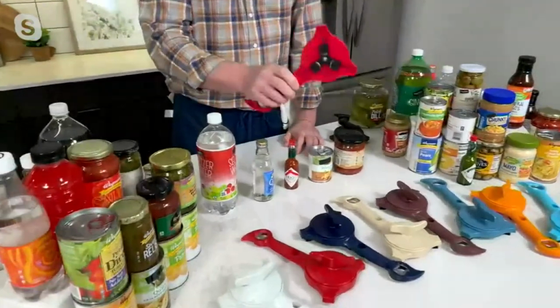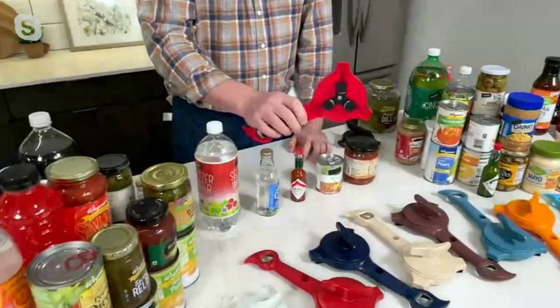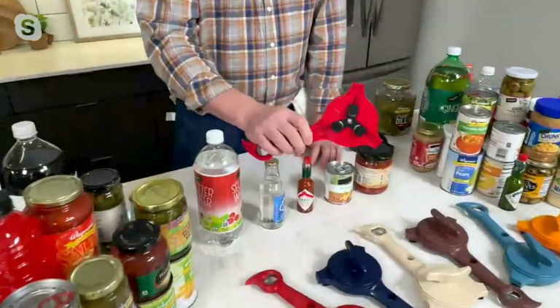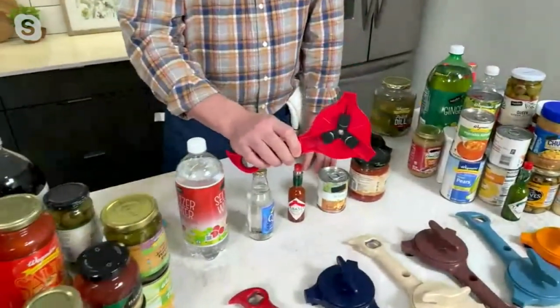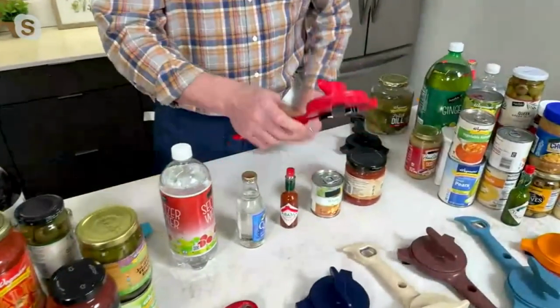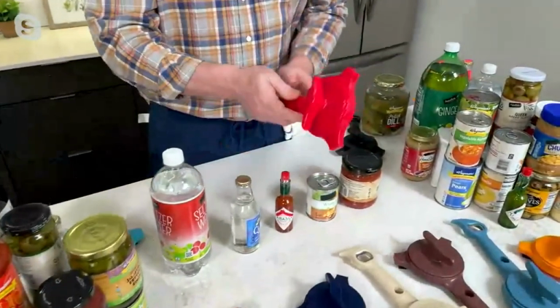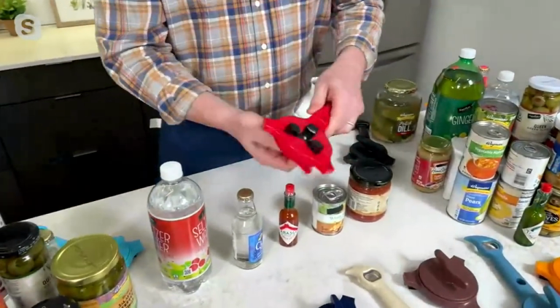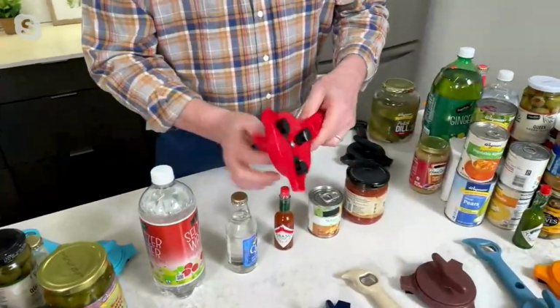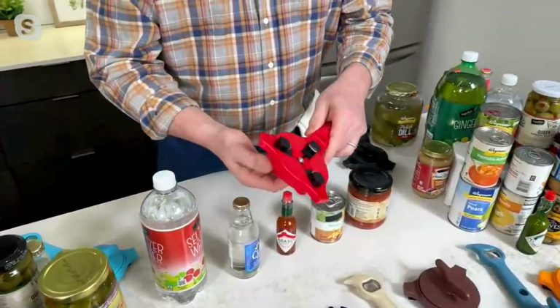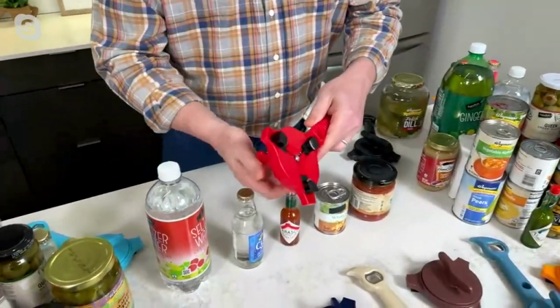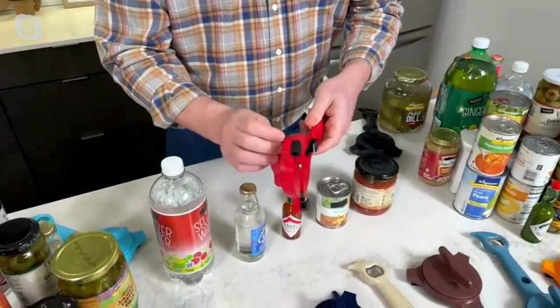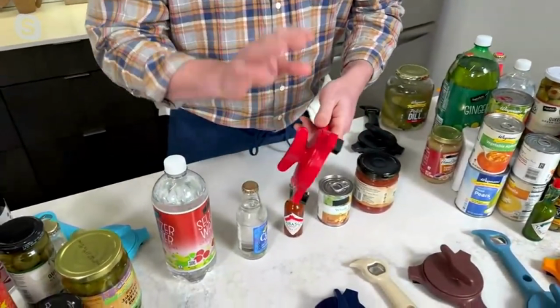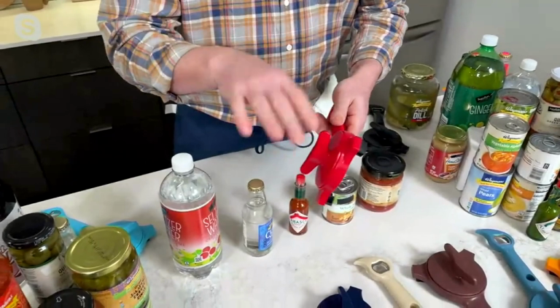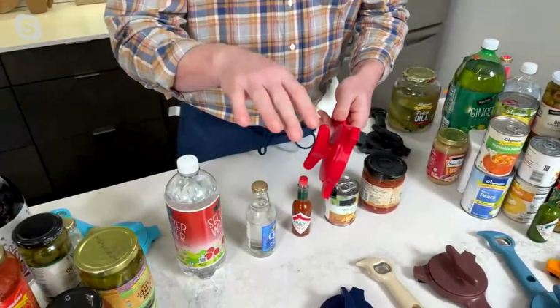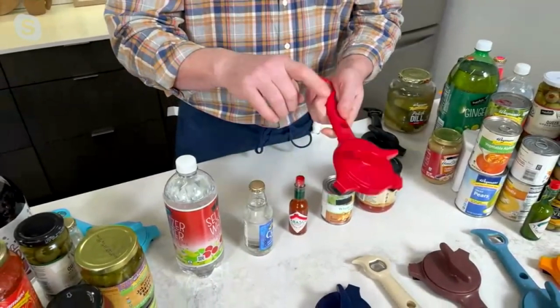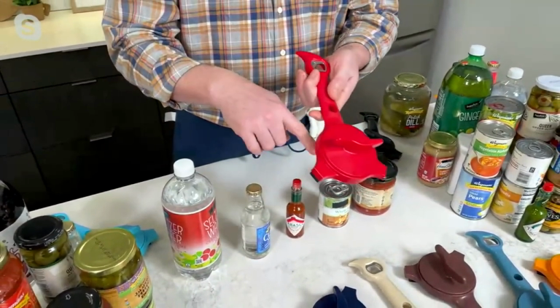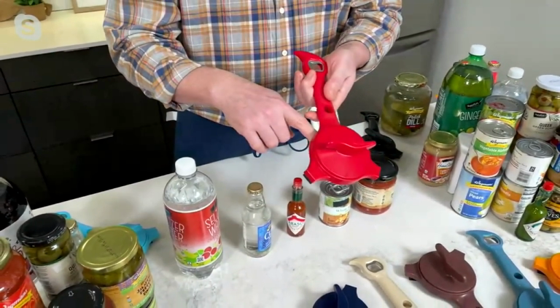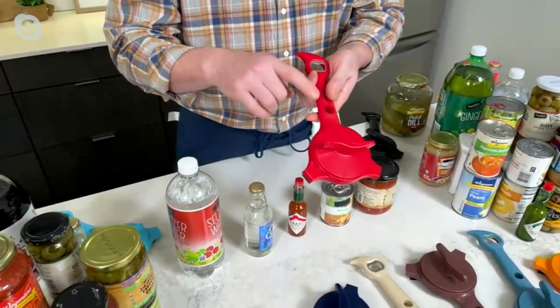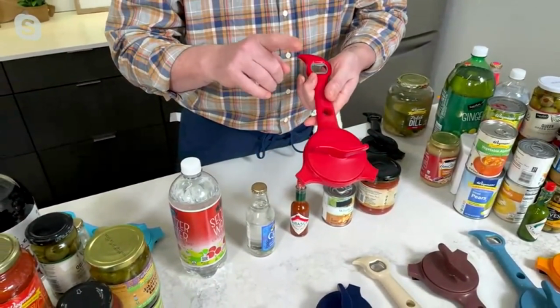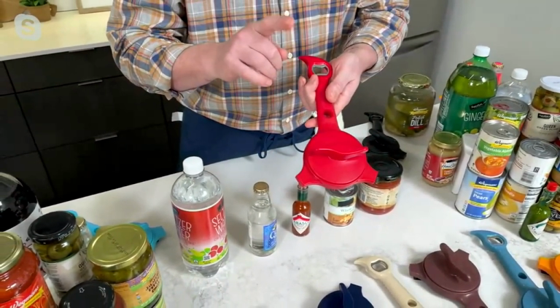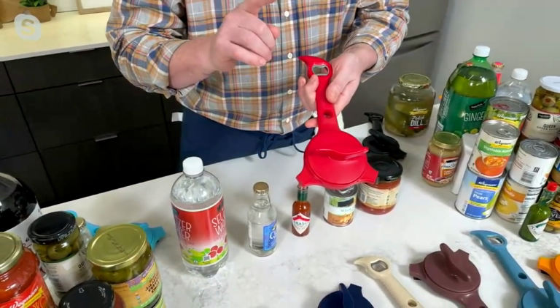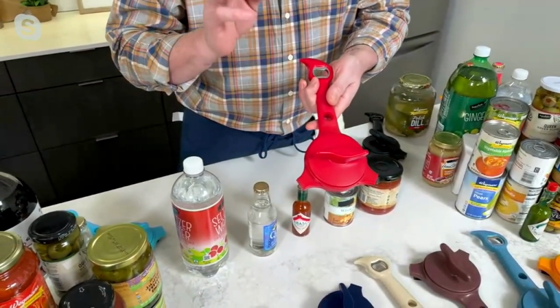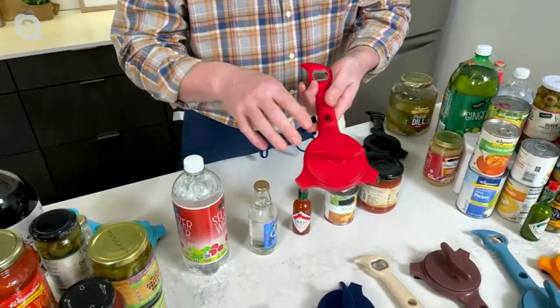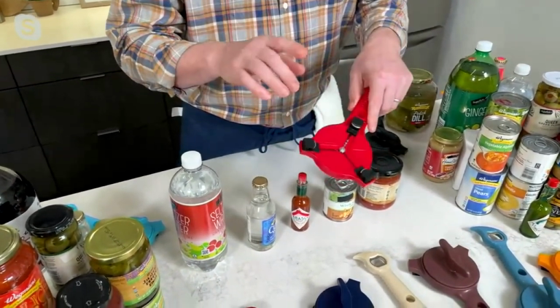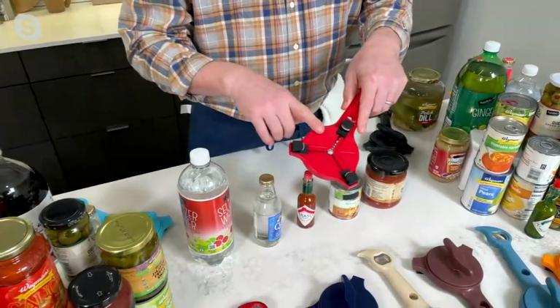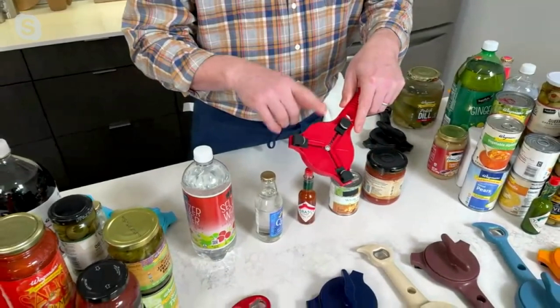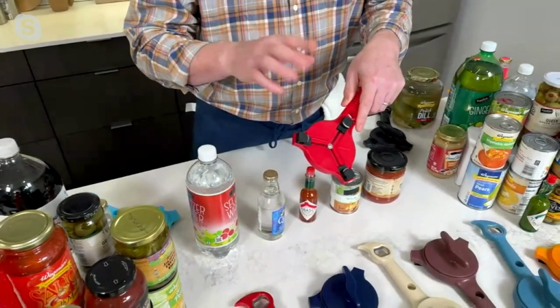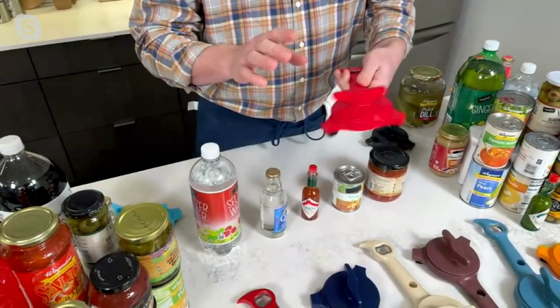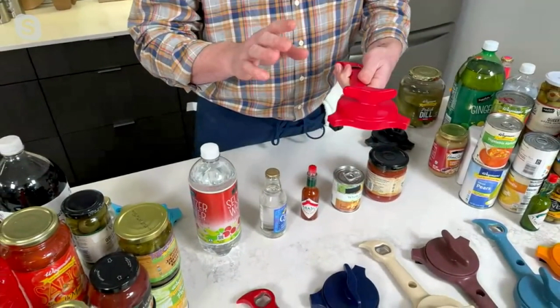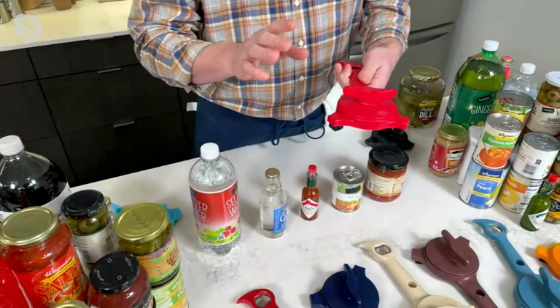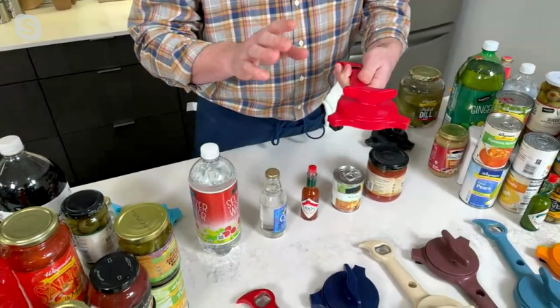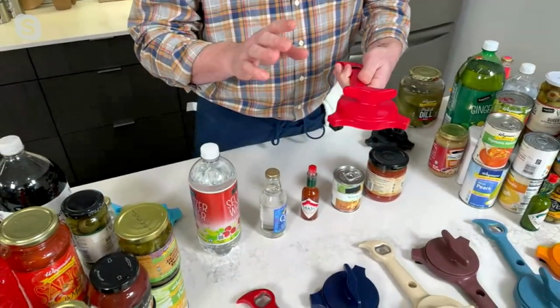I gave one of these to my aunt. I've always asked her, like, auntie, let me know if you ever need anything from QVC. She's like, honey, I've got everything I need. And I sent her this and she called me back like a week later. She's like, I've used that like three or four times since you got it. She uses it all the time.